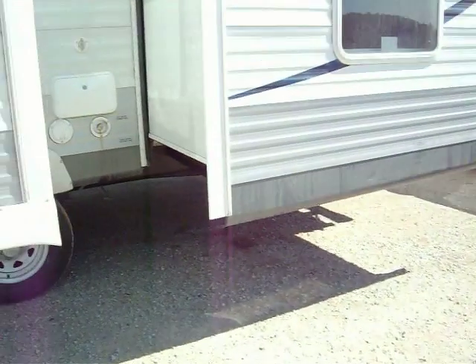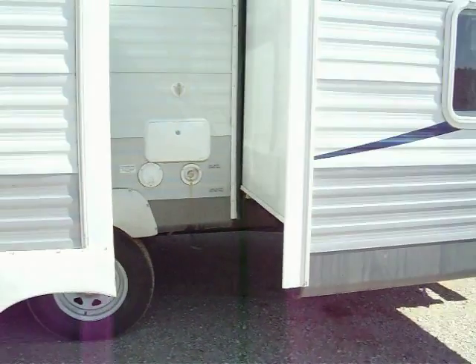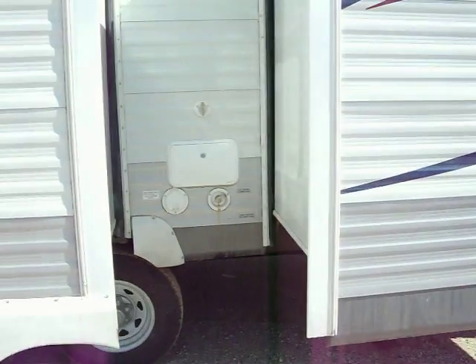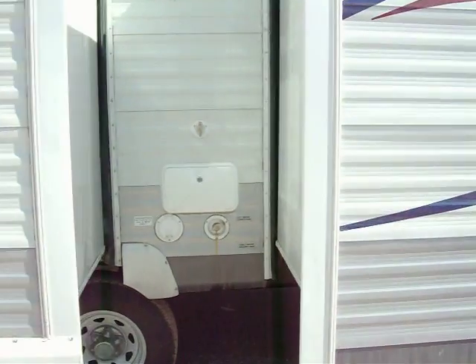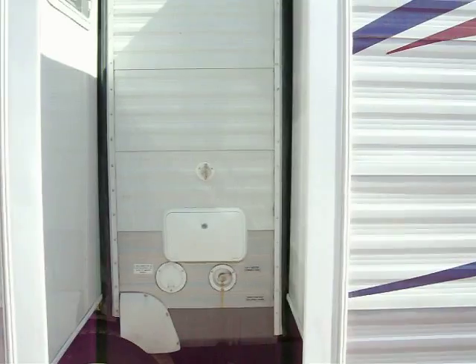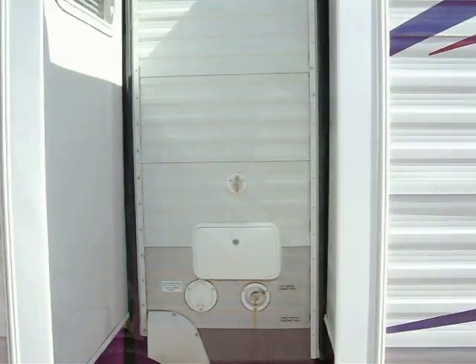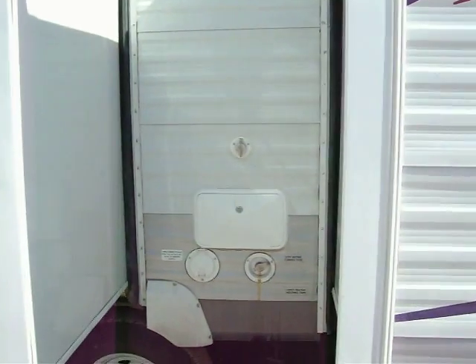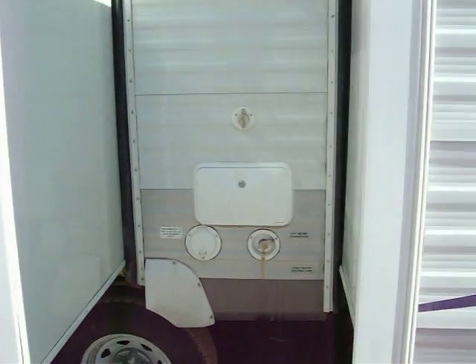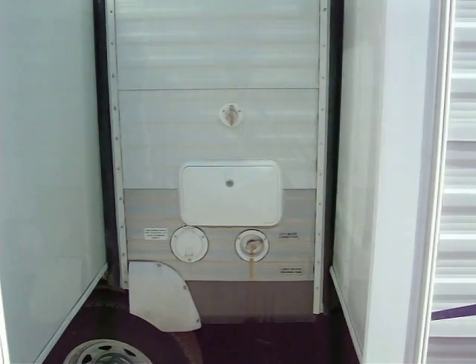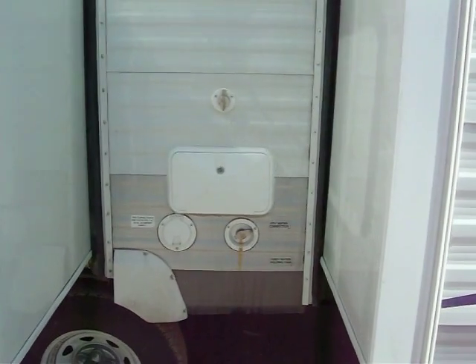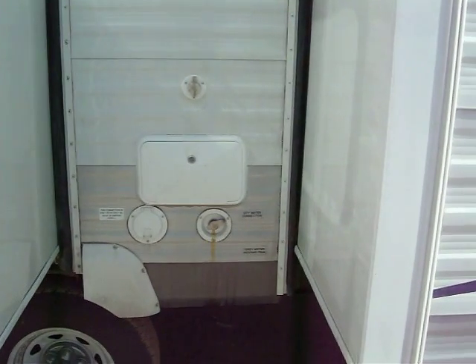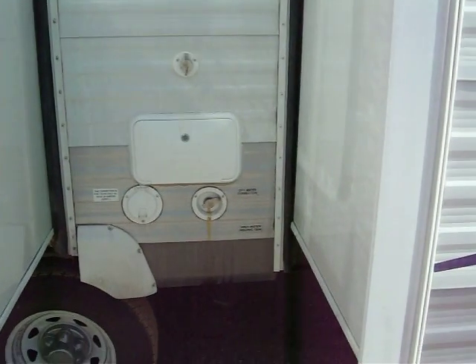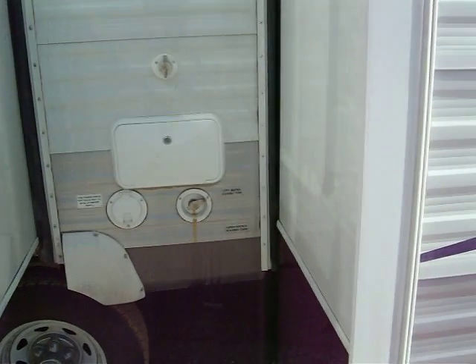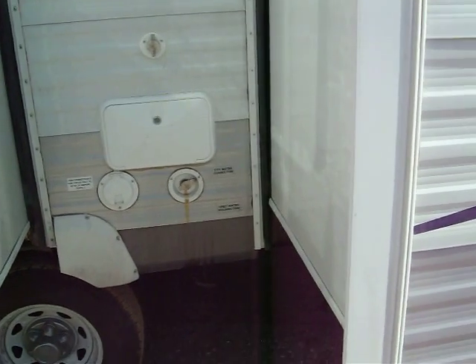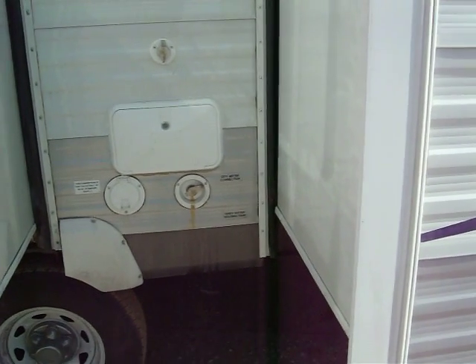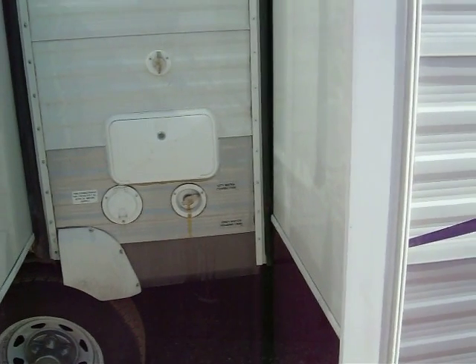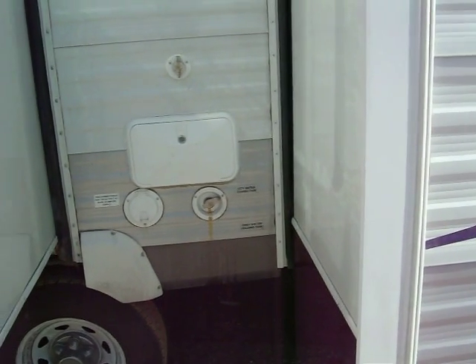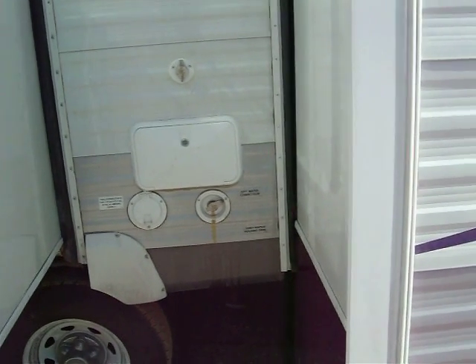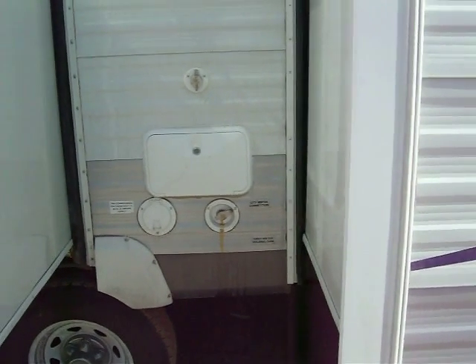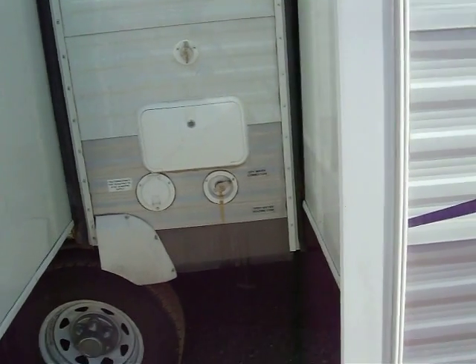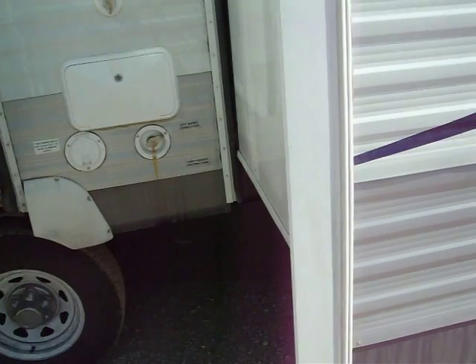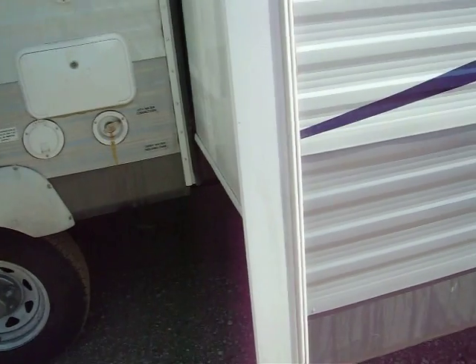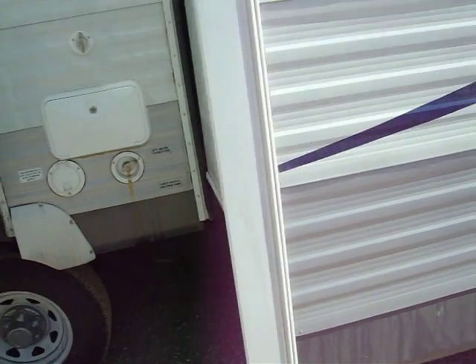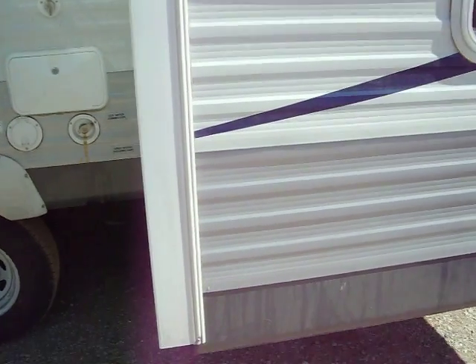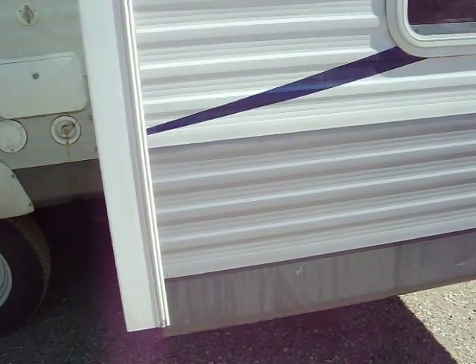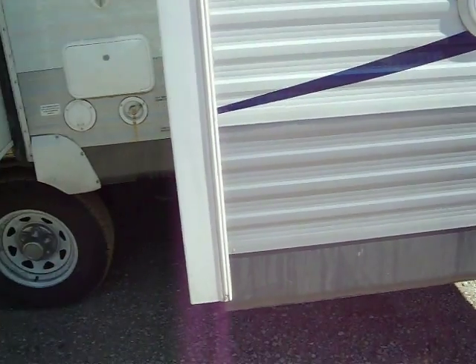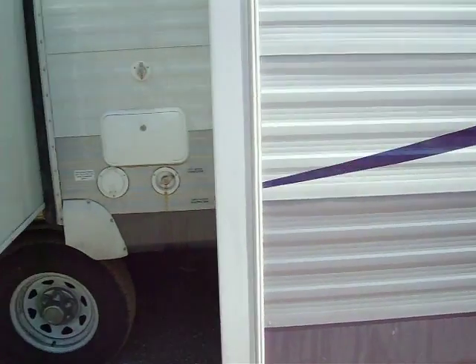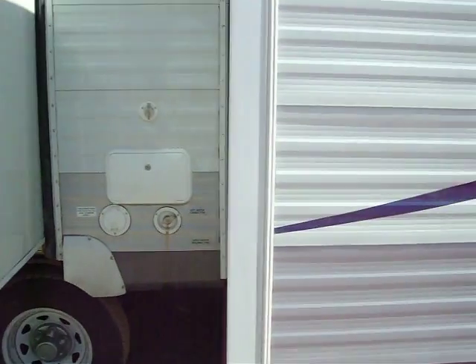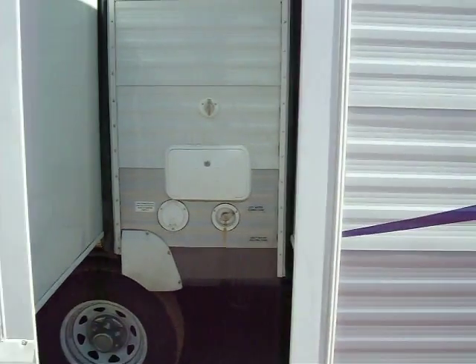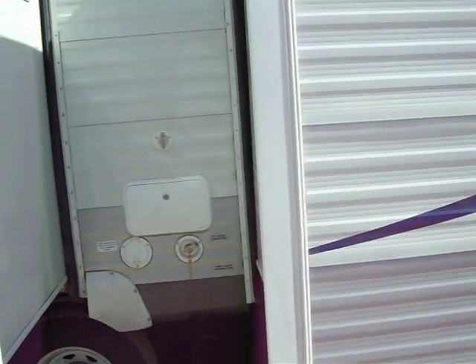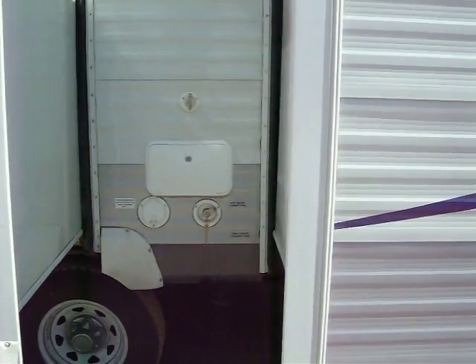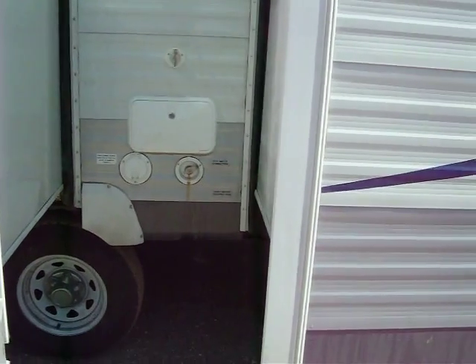There's your dump station. It has an outside shower, which is hot and cold with a shower head. So you can basically wash all your equipment down before or after you go to camp.